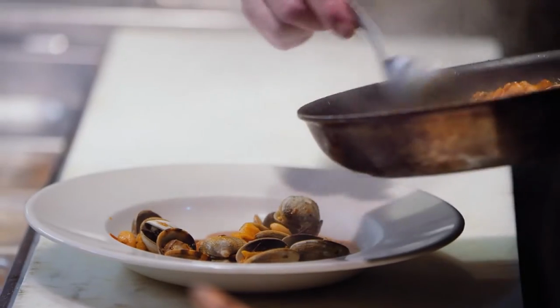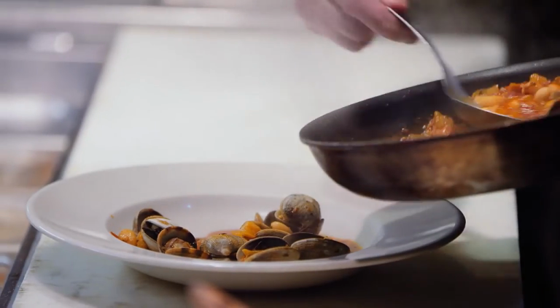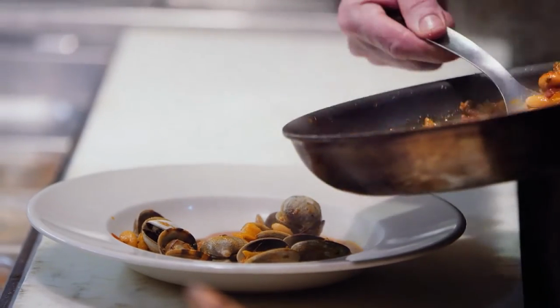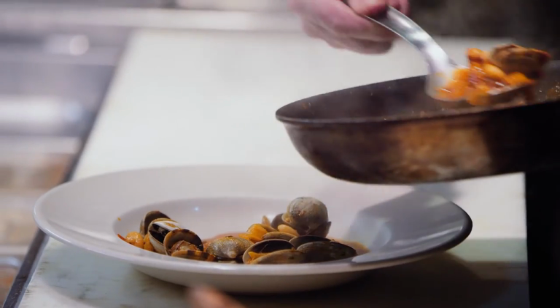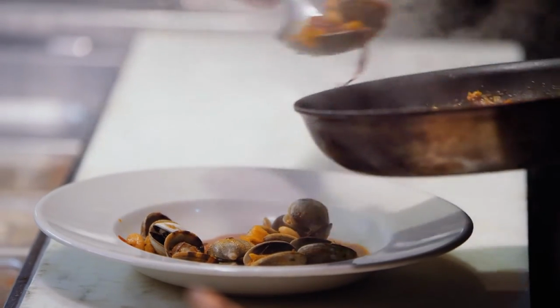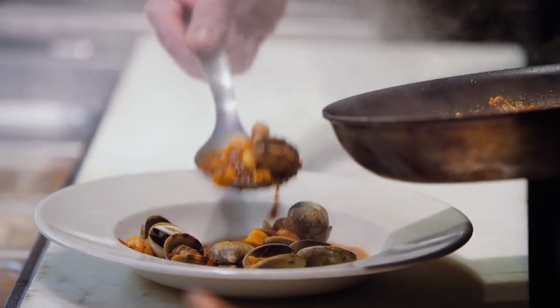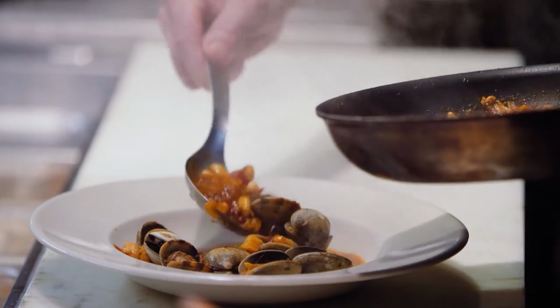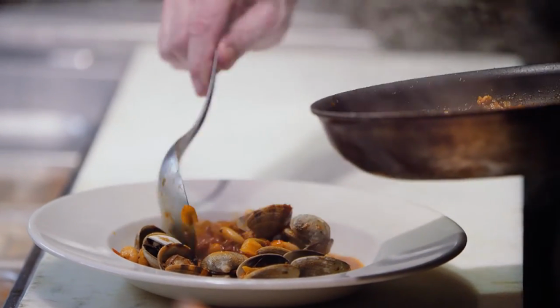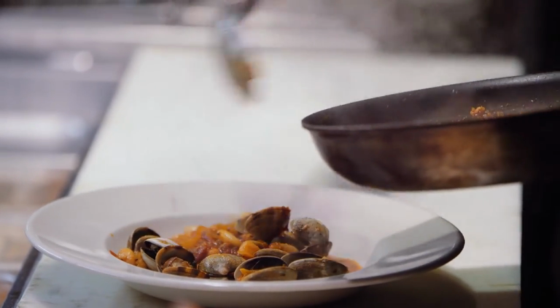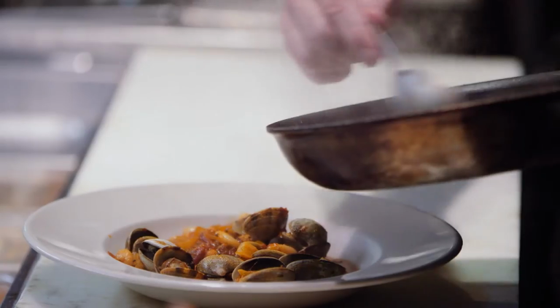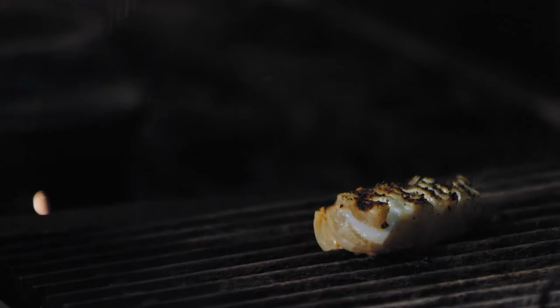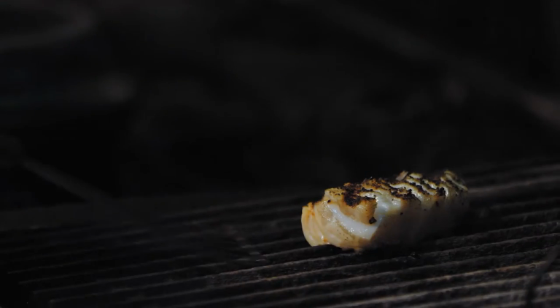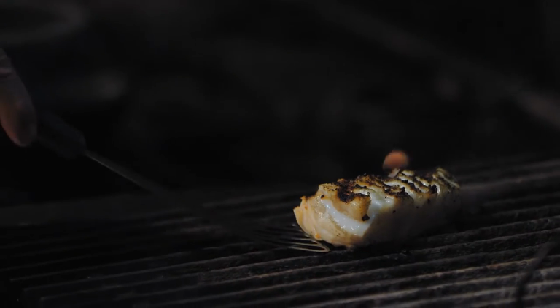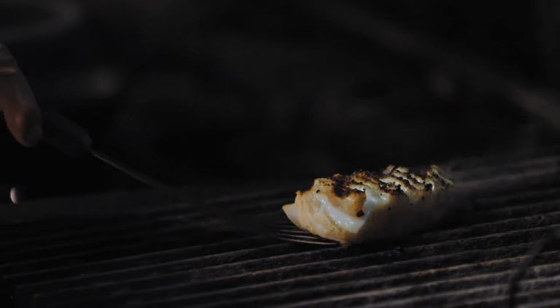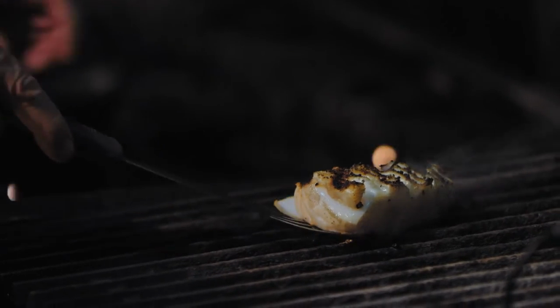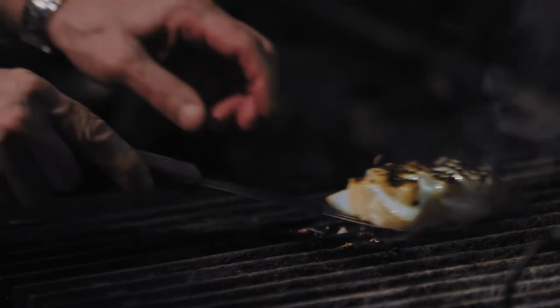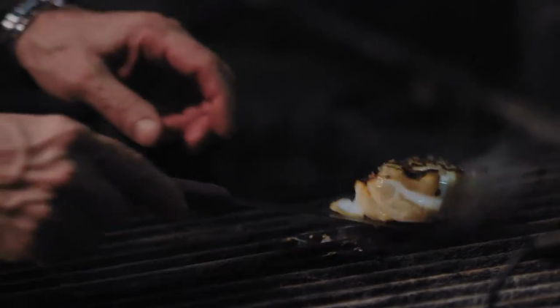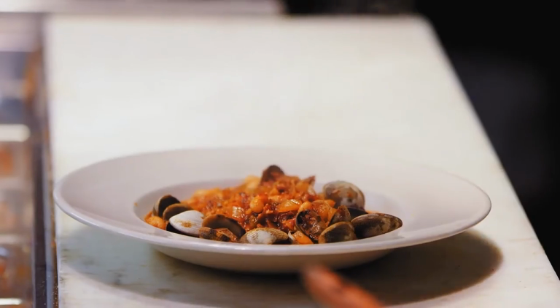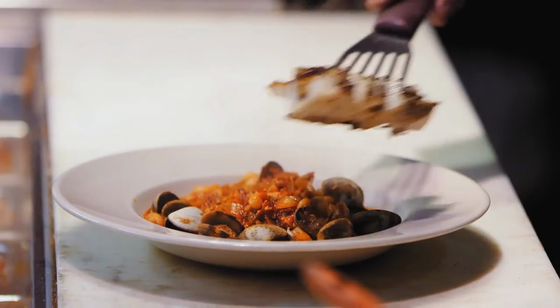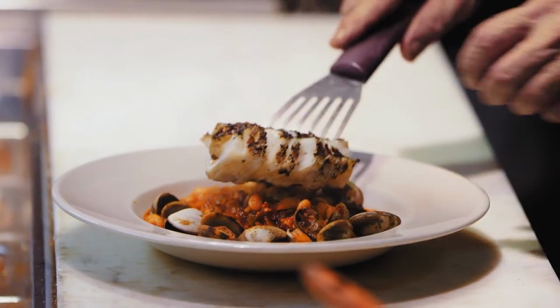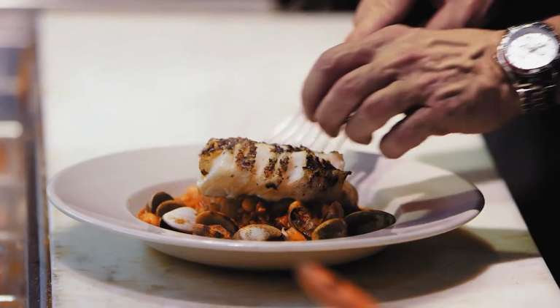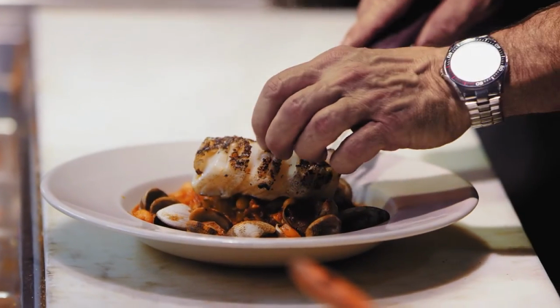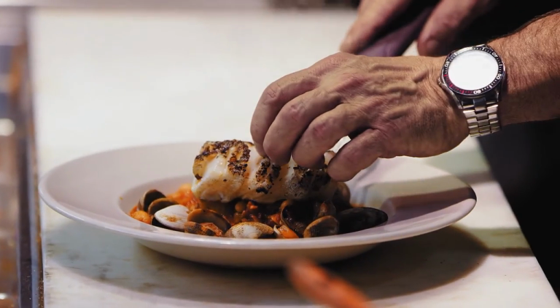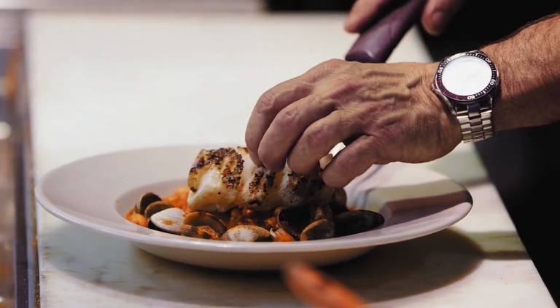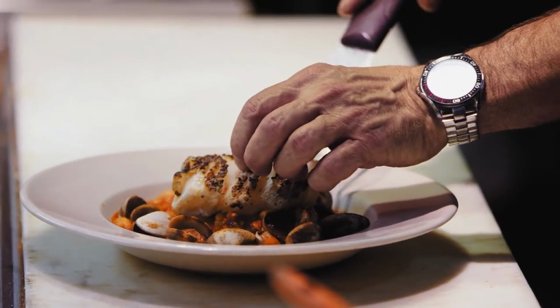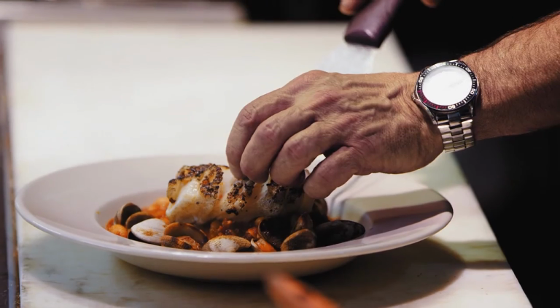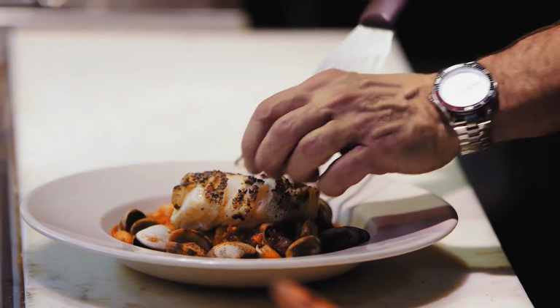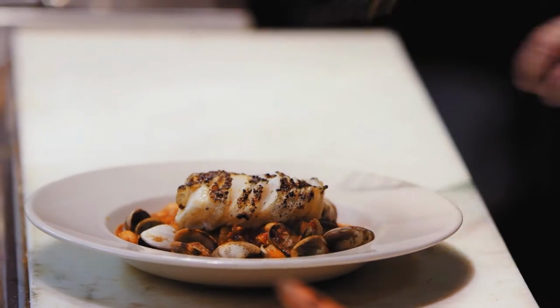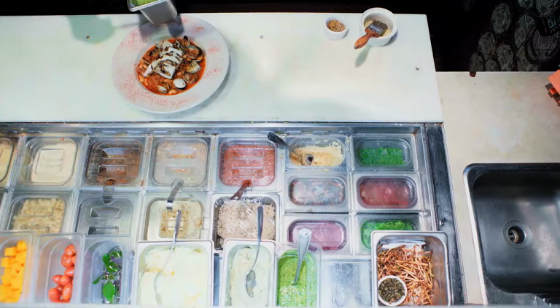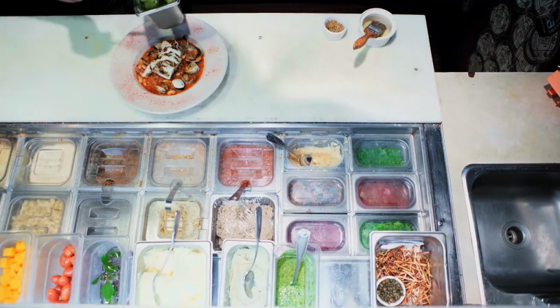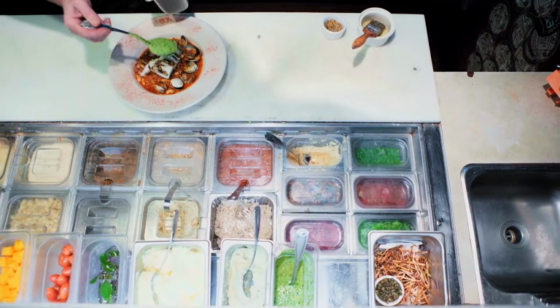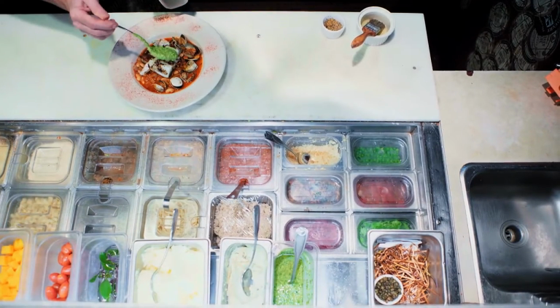So now that the stew's ready, we're gonna just place that in a bowl and place our grilled fish on top of that. To finish the dish, we're gonna top it off with a wonderful parsley pesto that I made.